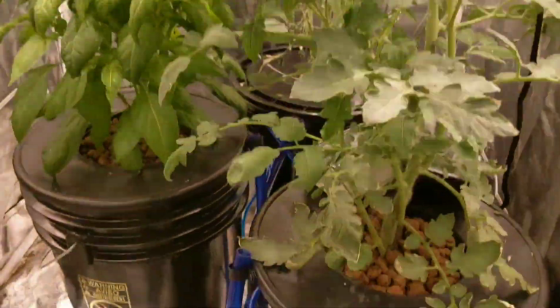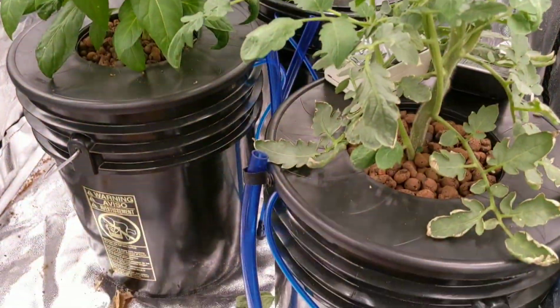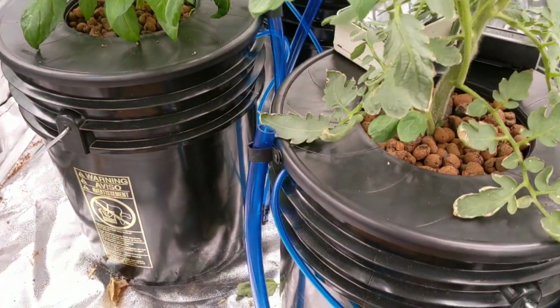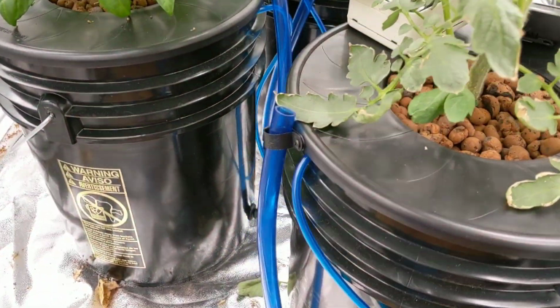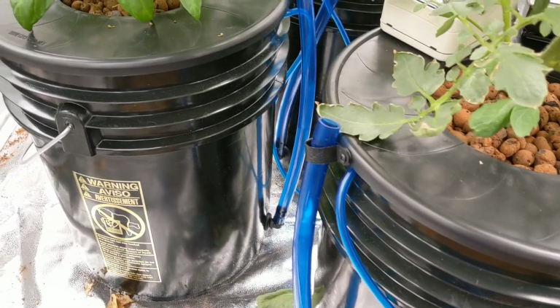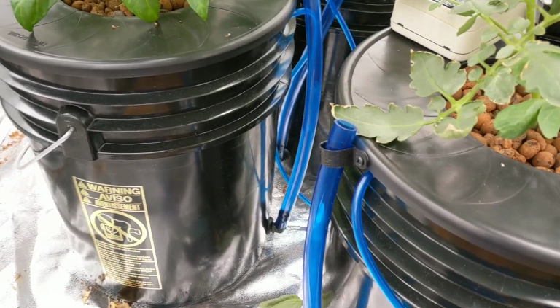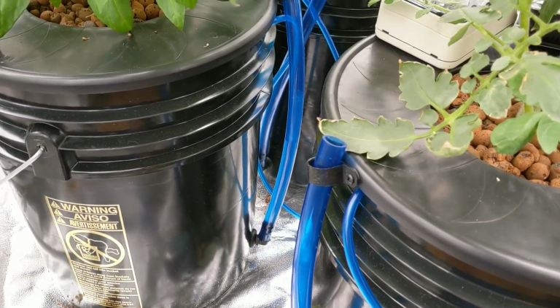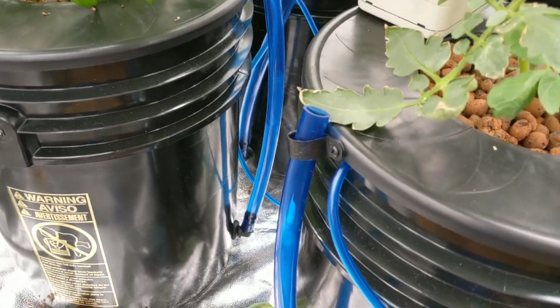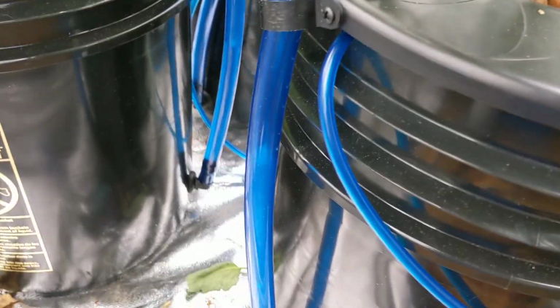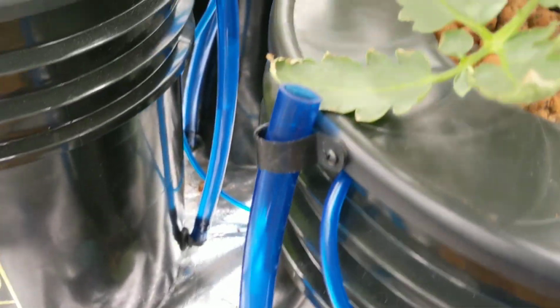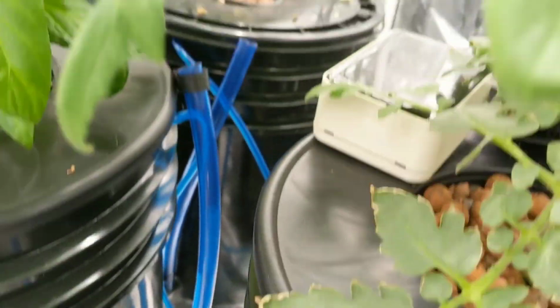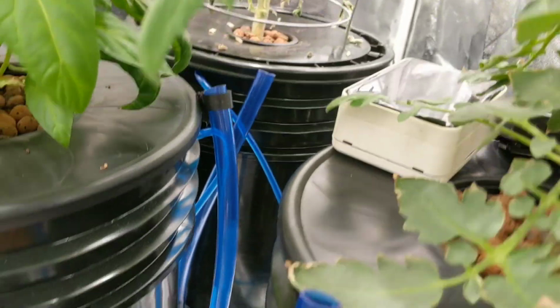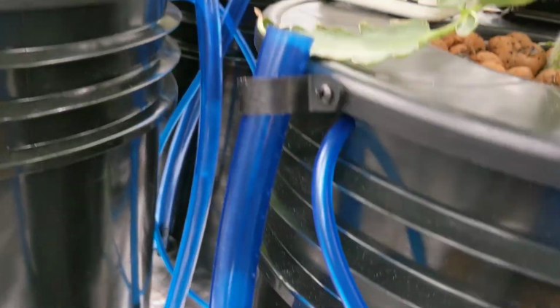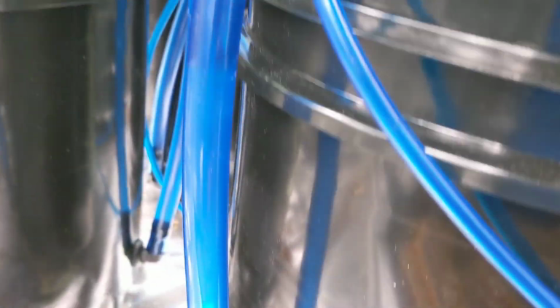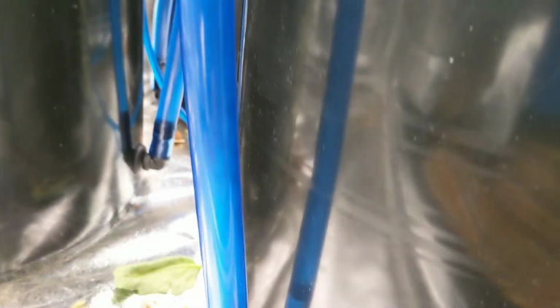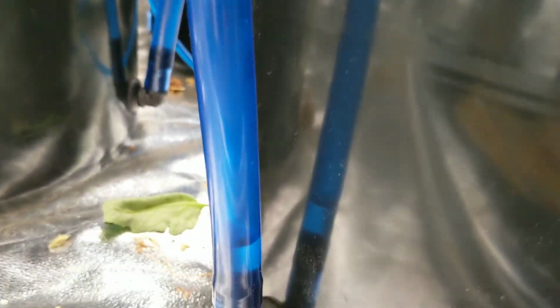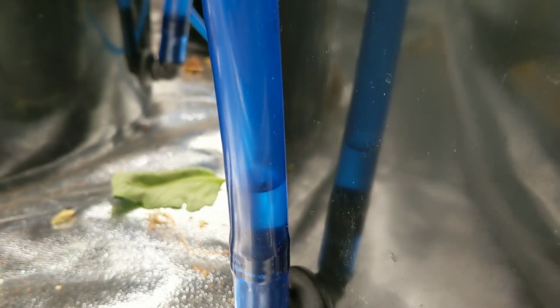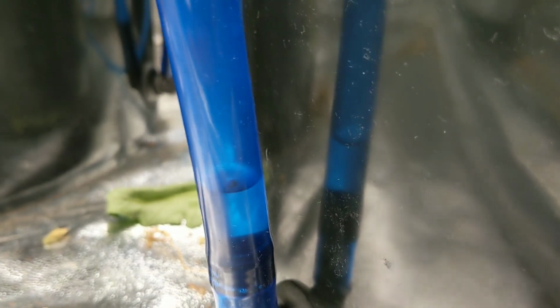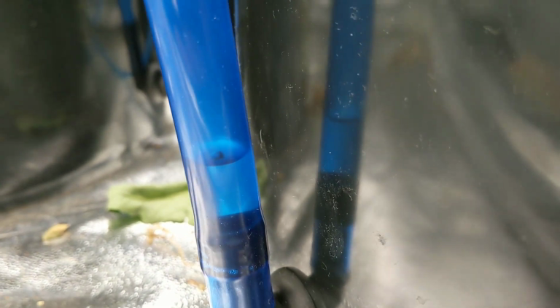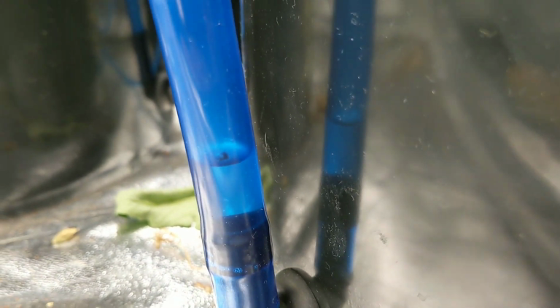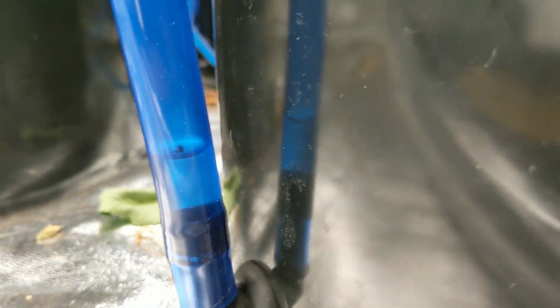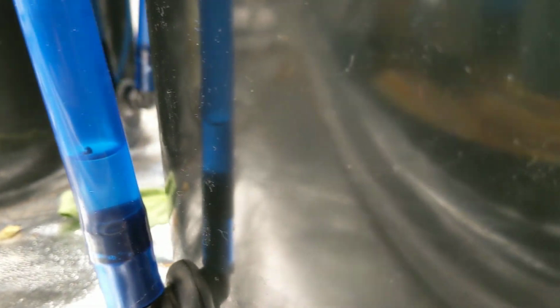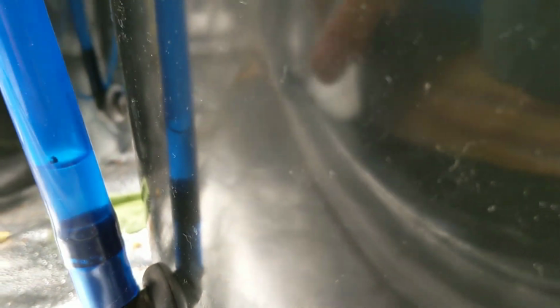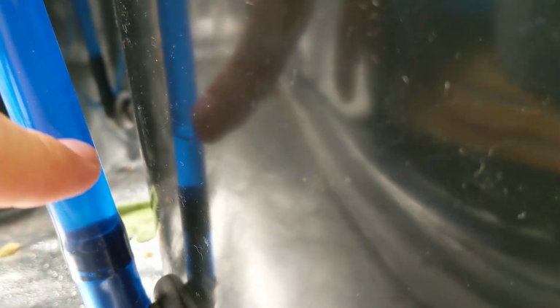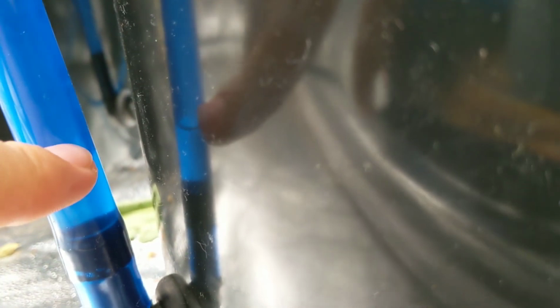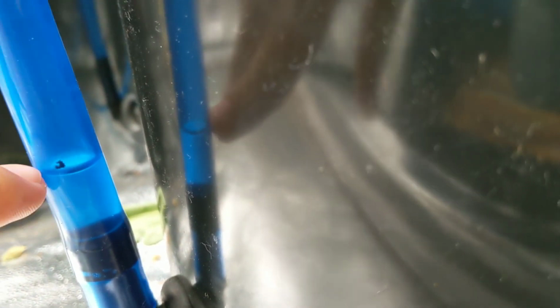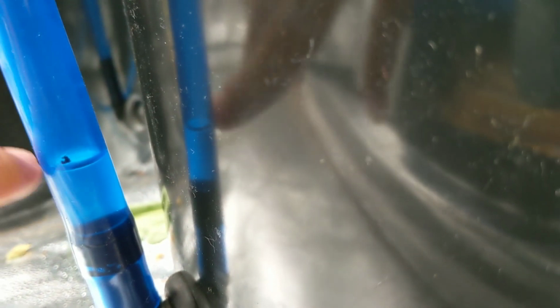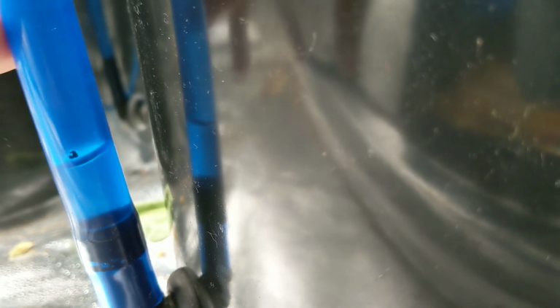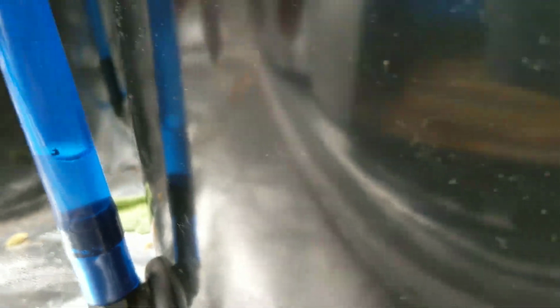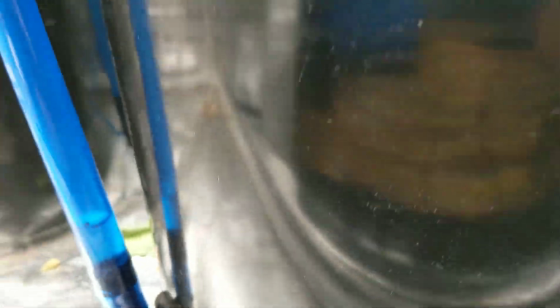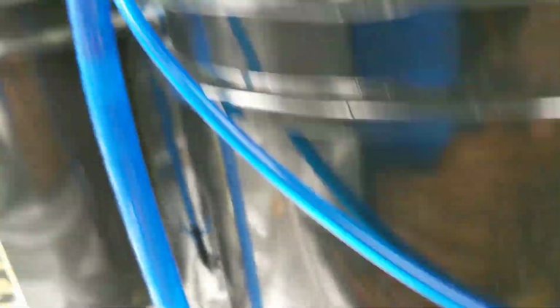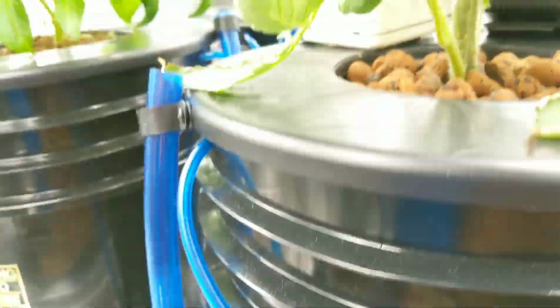It's basically a five gallon bucket with an air pump that's being pumped into all three of these containers. I really like that it shows you just how much water was left in the container, so you can see it's just about done — I'm gonna have to fill this thing back up really soon.